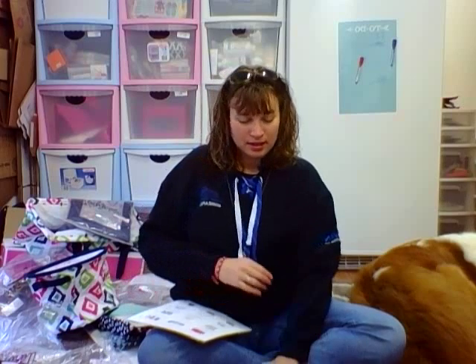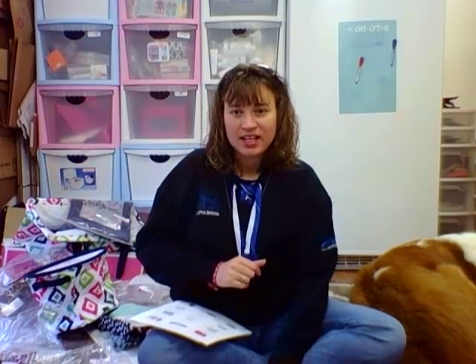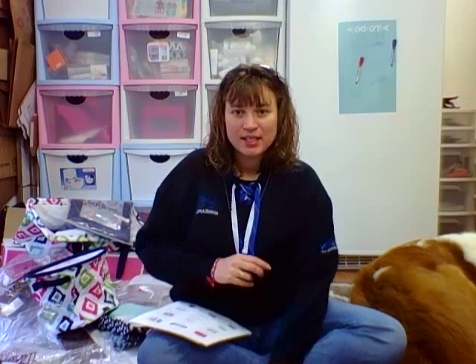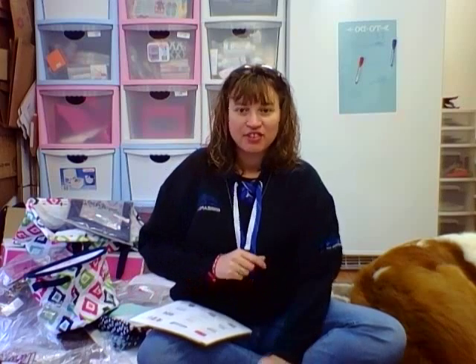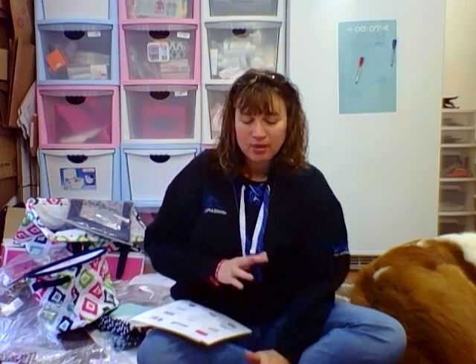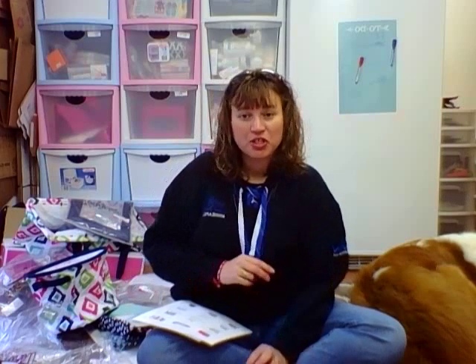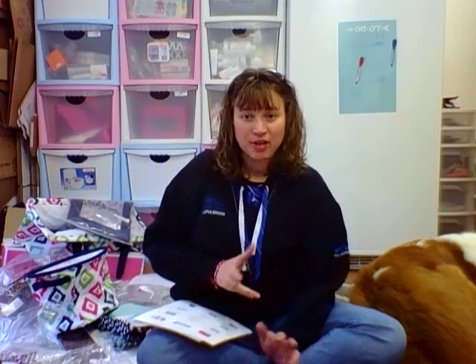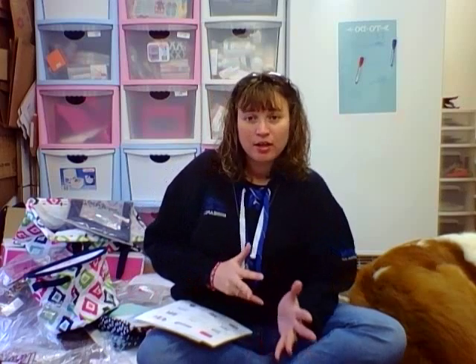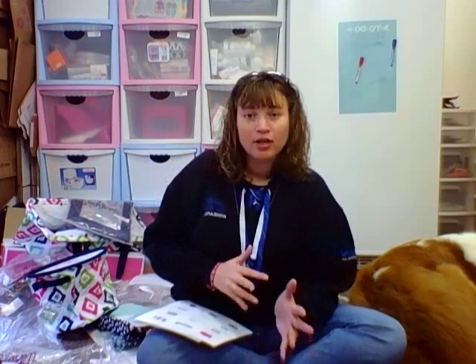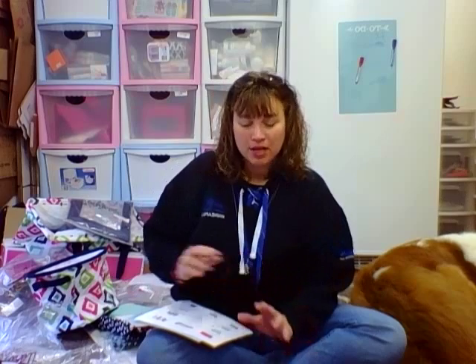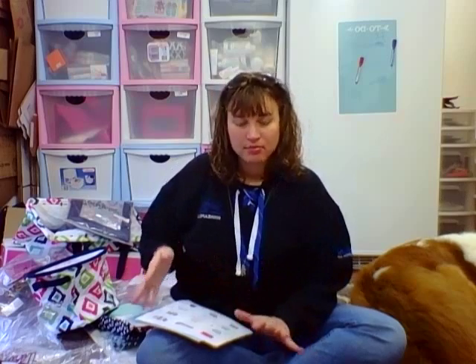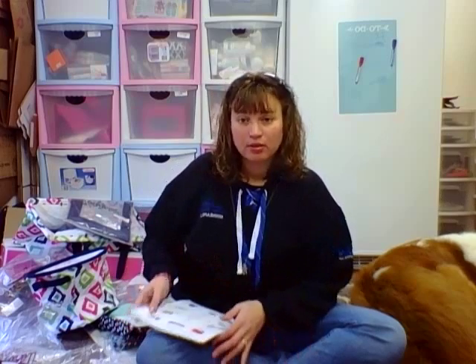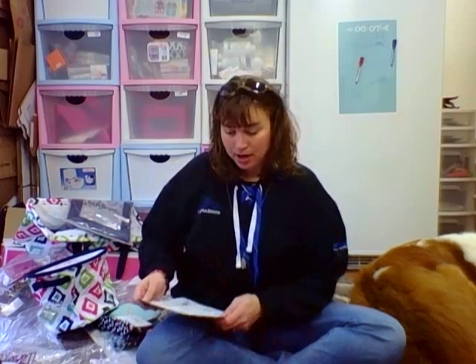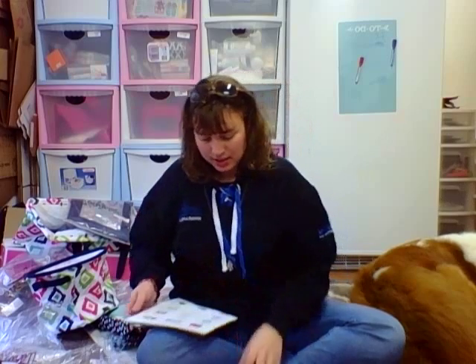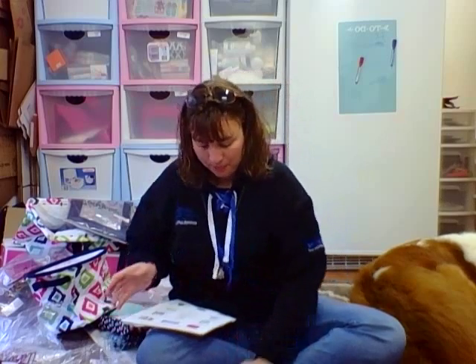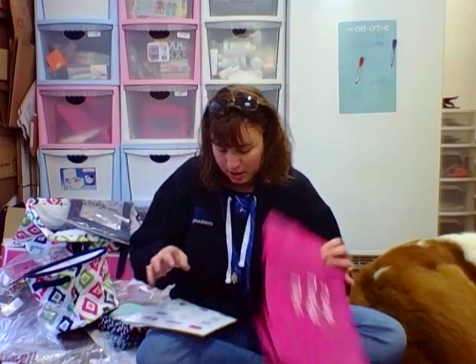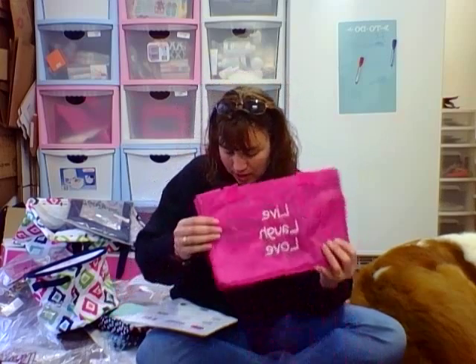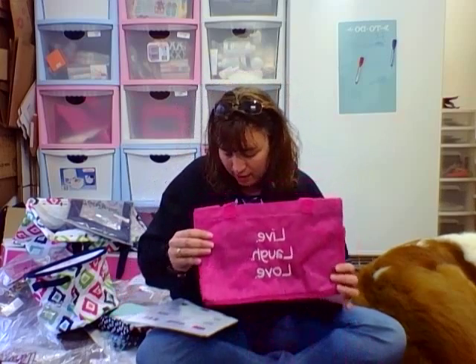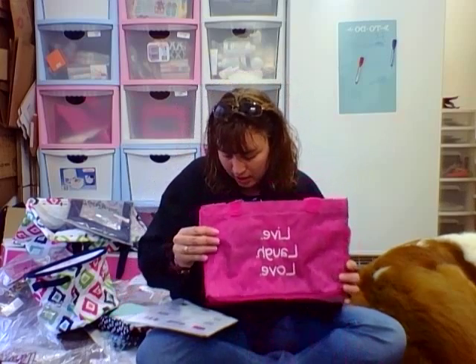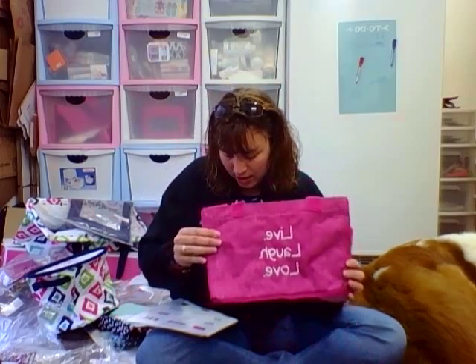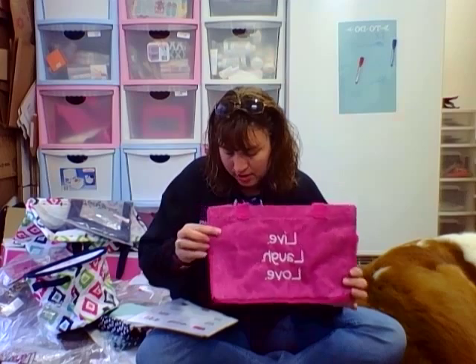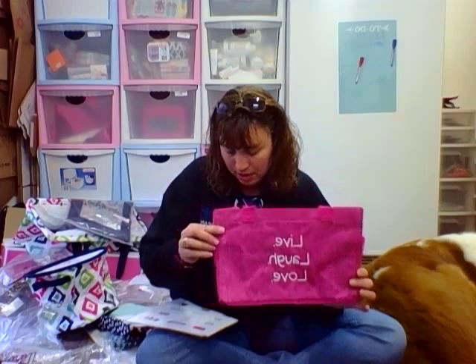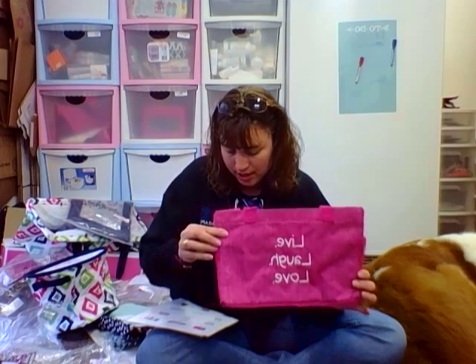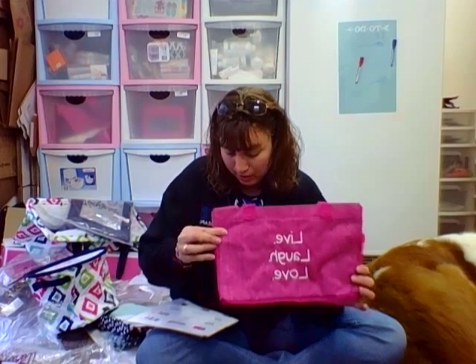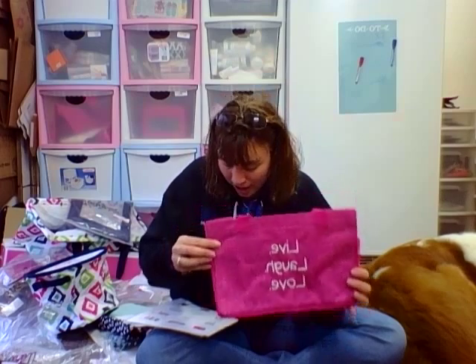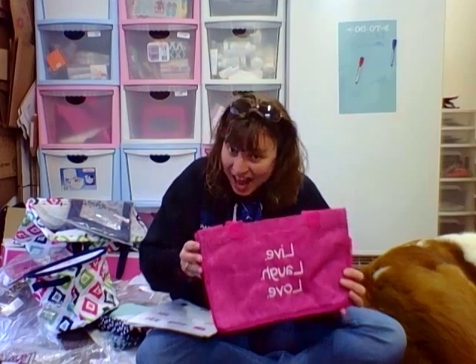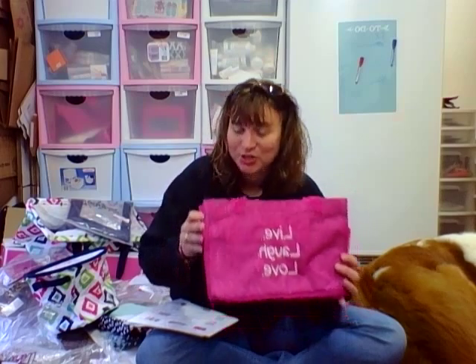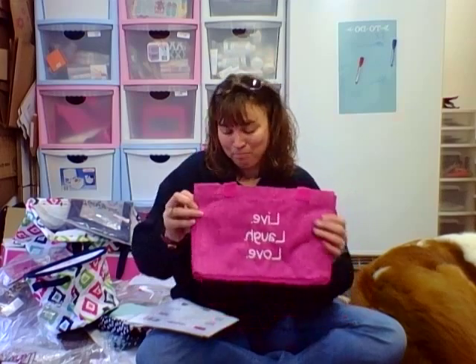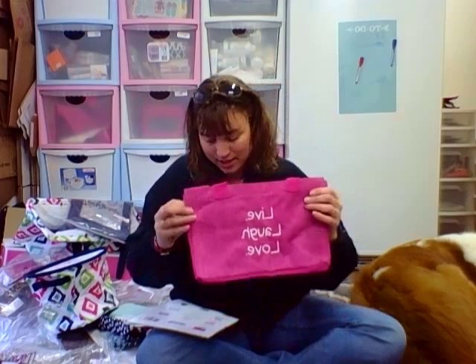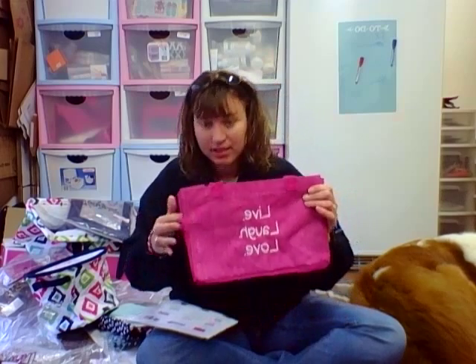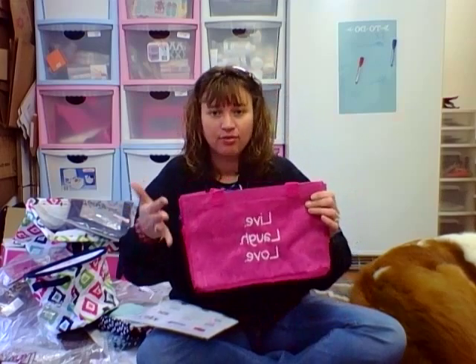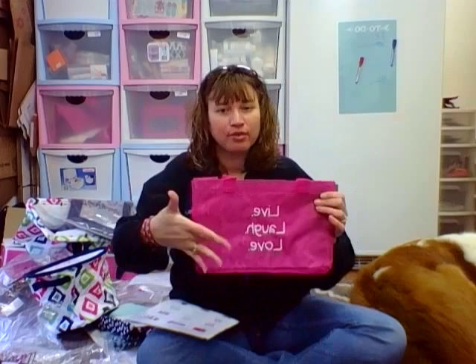Hi ladies, in this video I'm going to show you some of our organizing bags — some really great products here. This one is the All-In Organizer in the pink crosshatch and it says 'Live Laugh Love' on it.